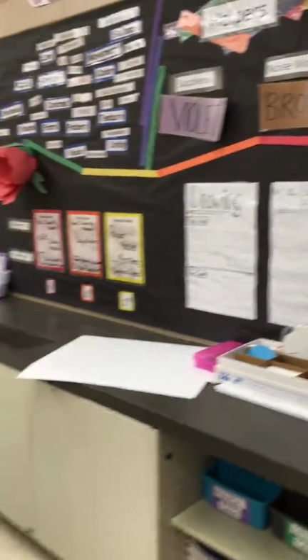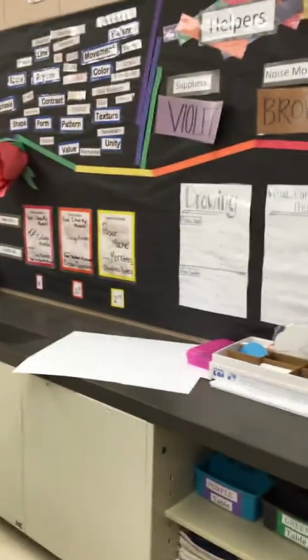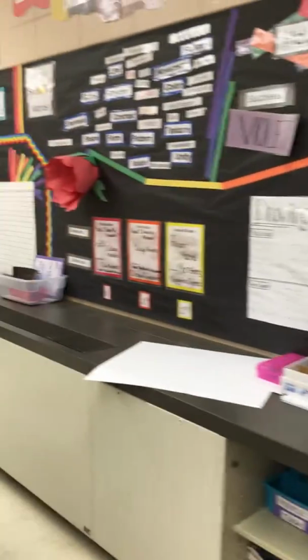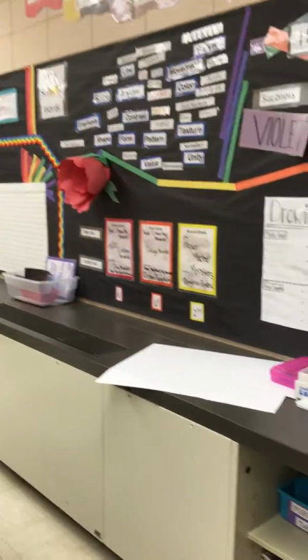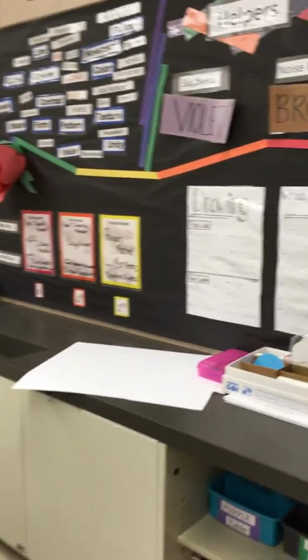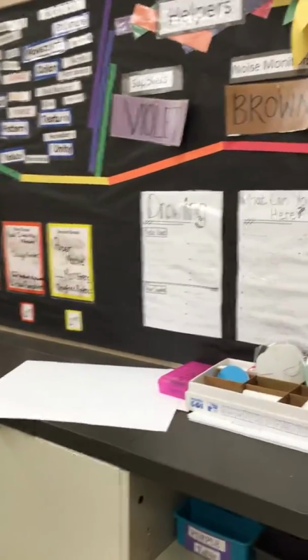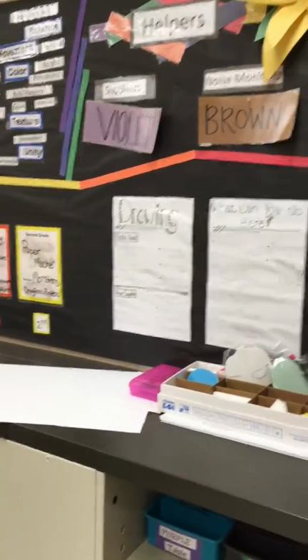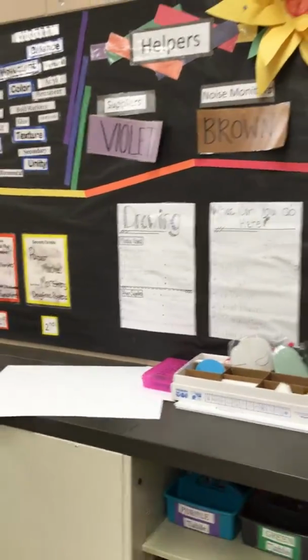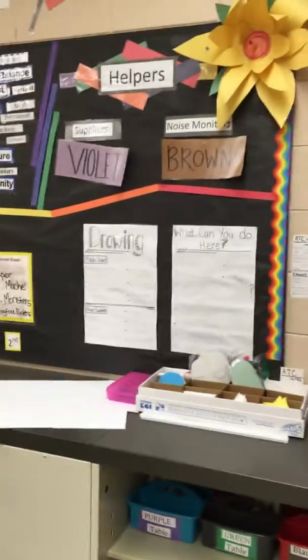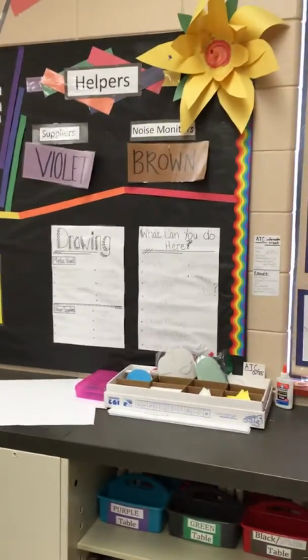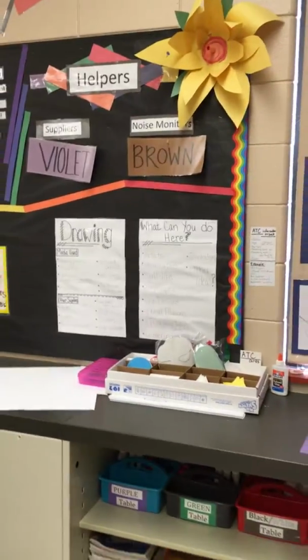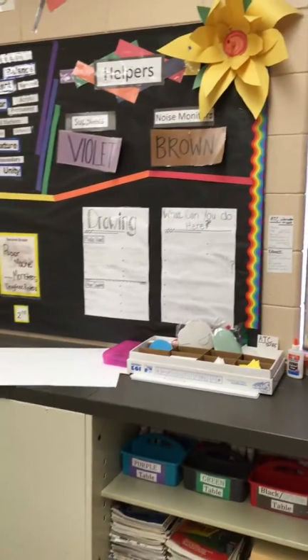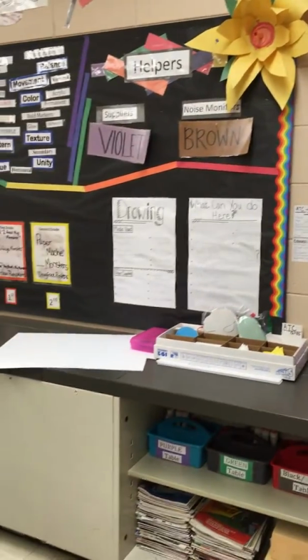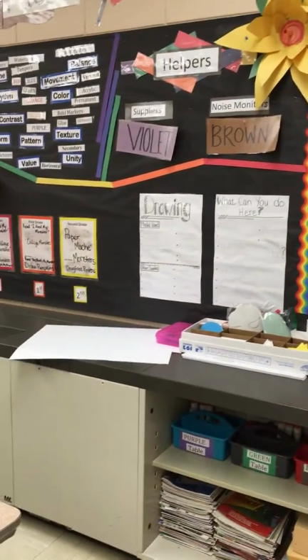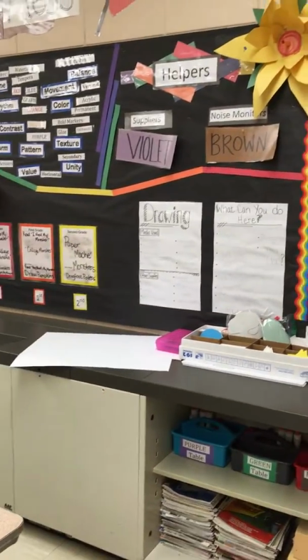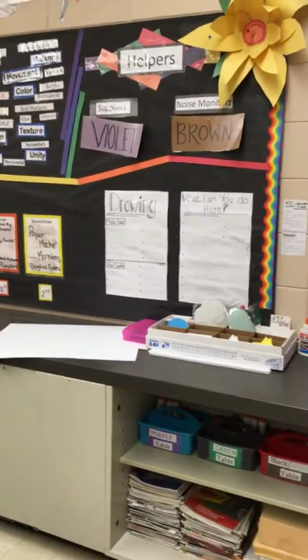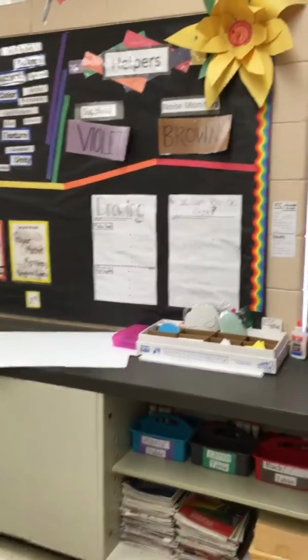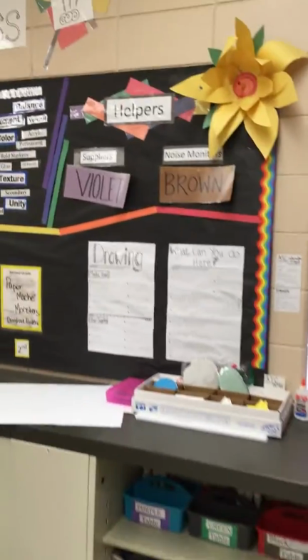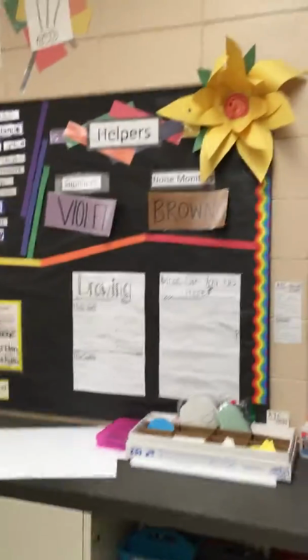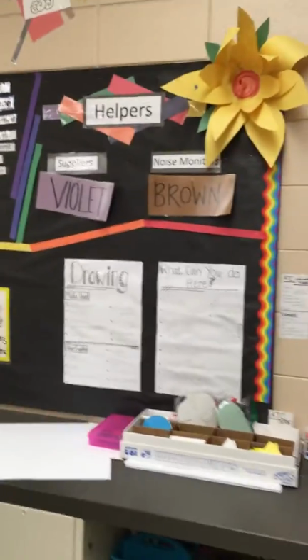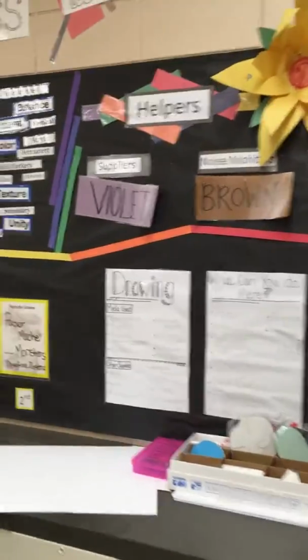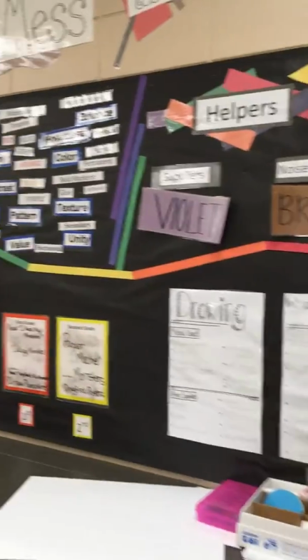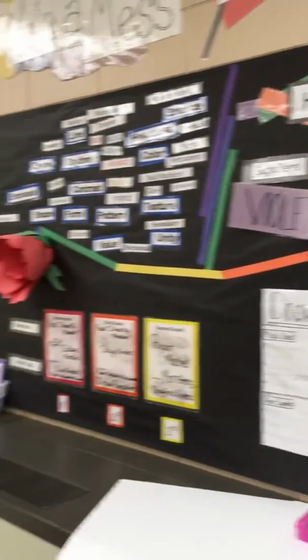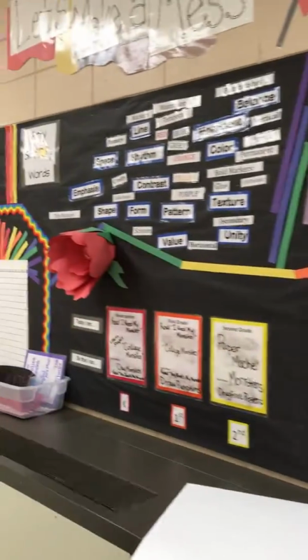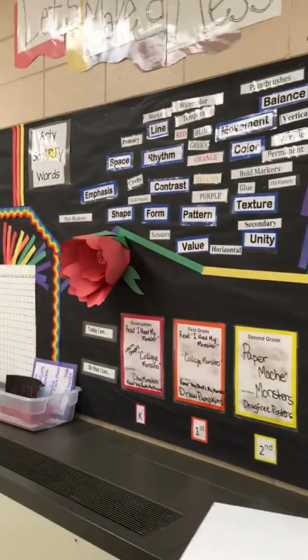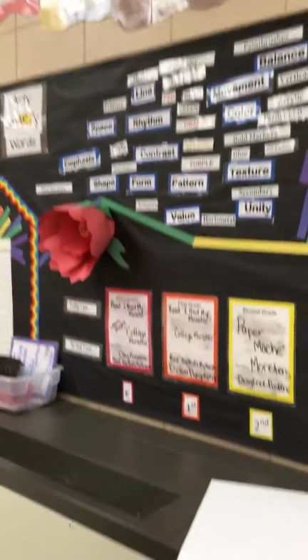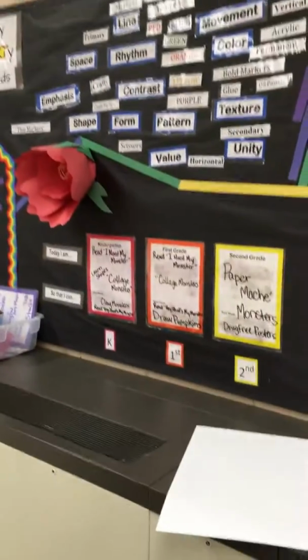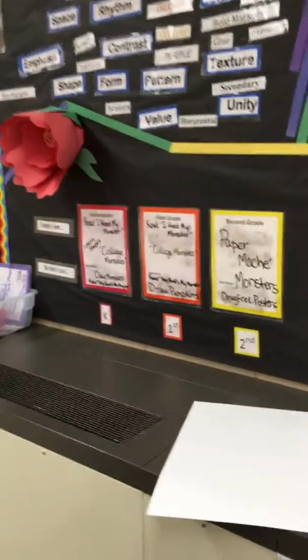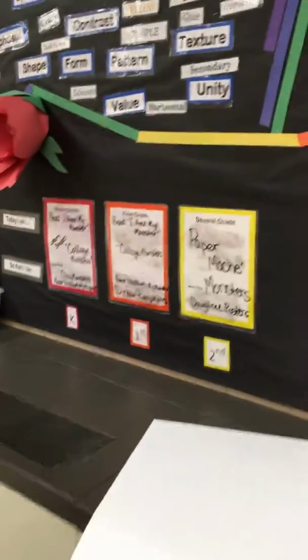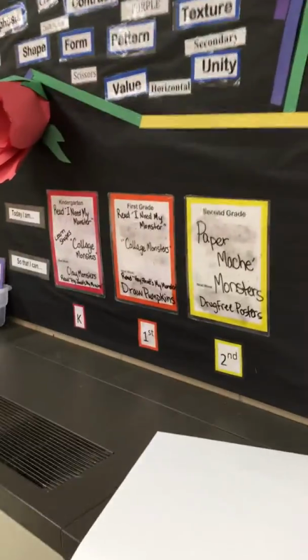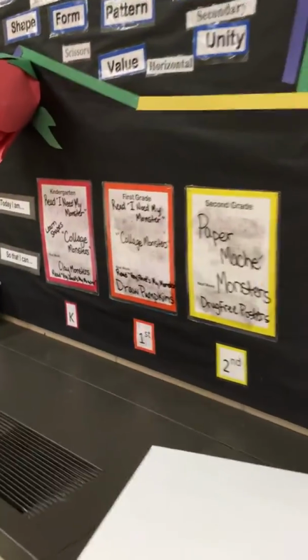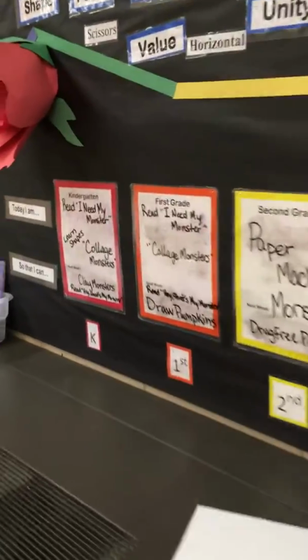Let me remind you — I just started opening and just went to choice for my 3-5s this year, so we only have two stations open so far. There are my helper tables for my younger kiddos and my arty smarty world wall showing what we're doing.